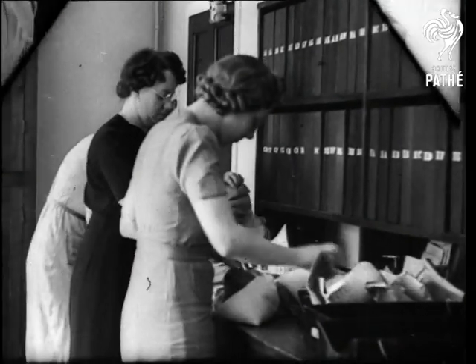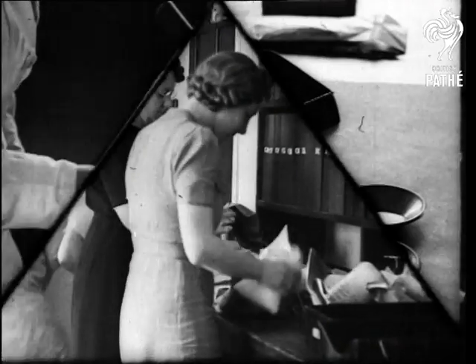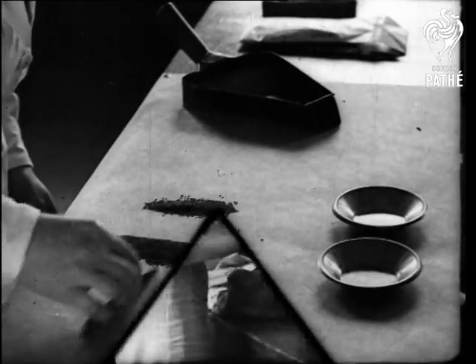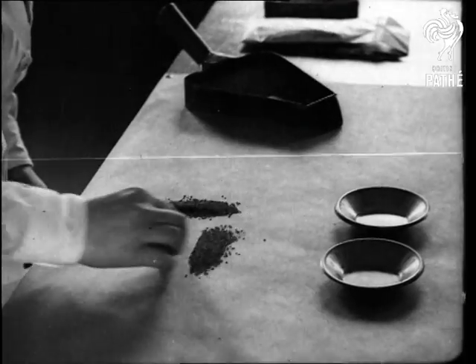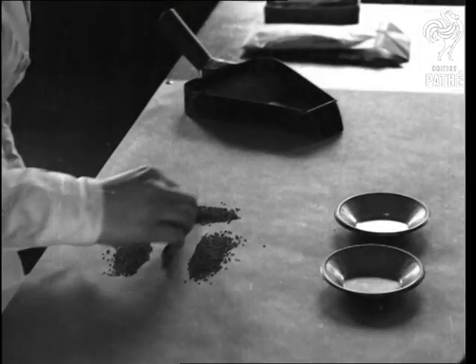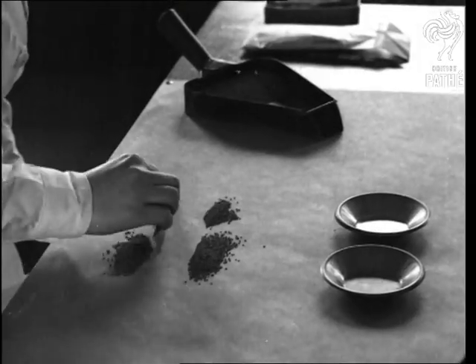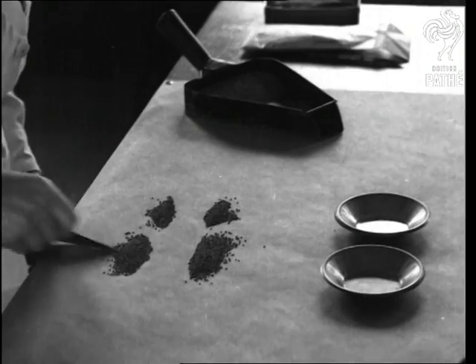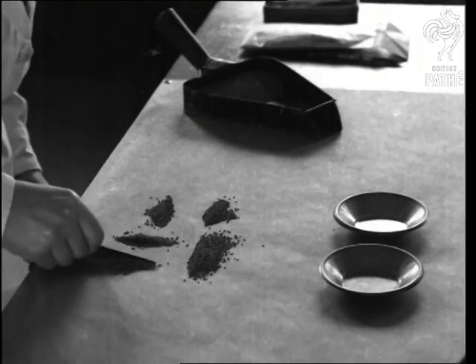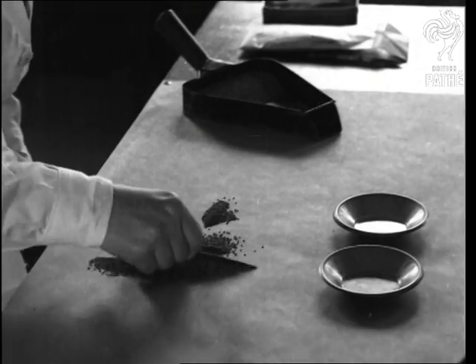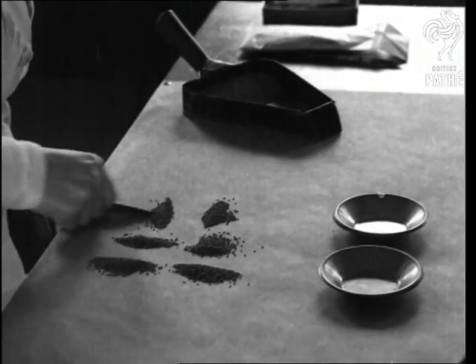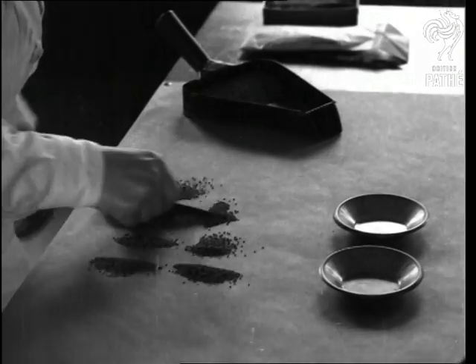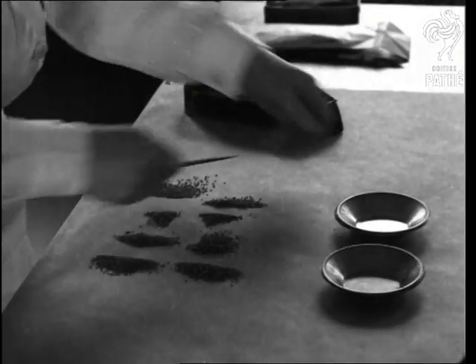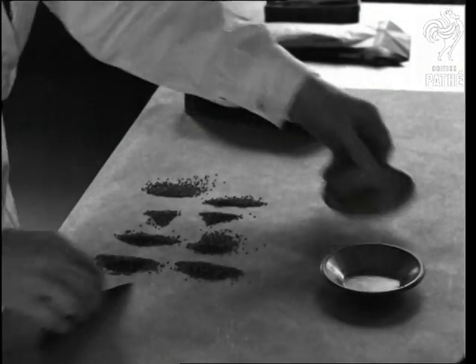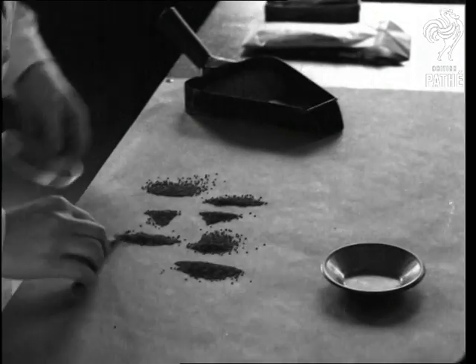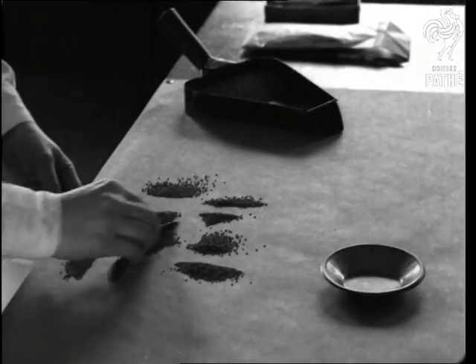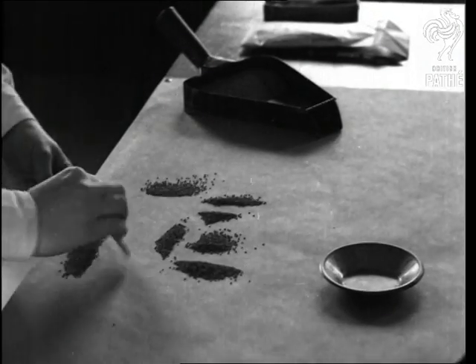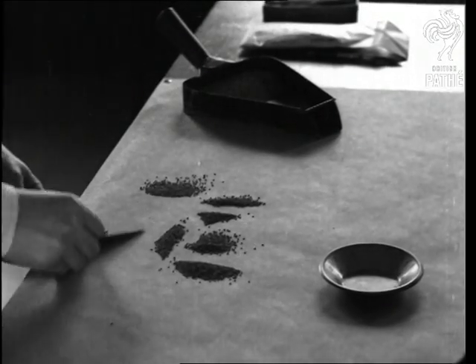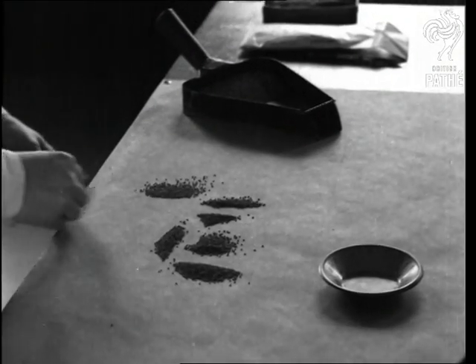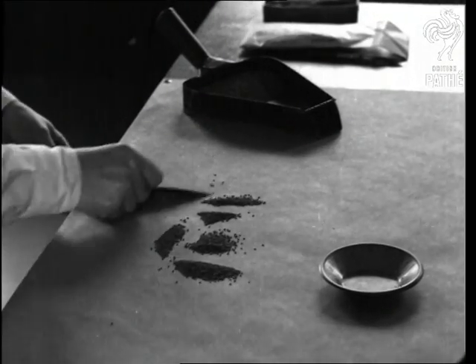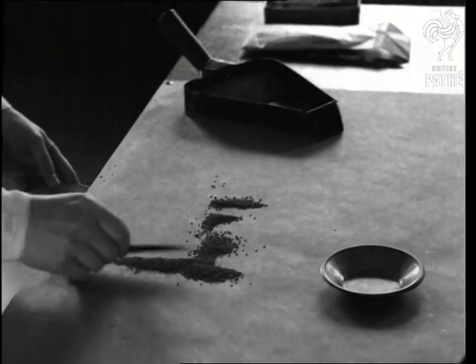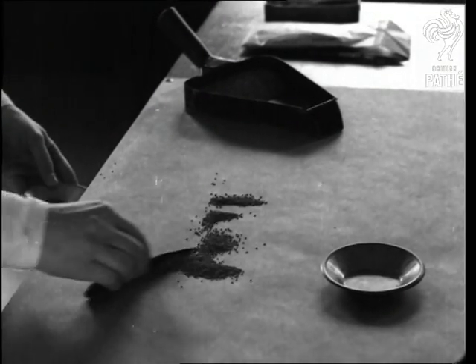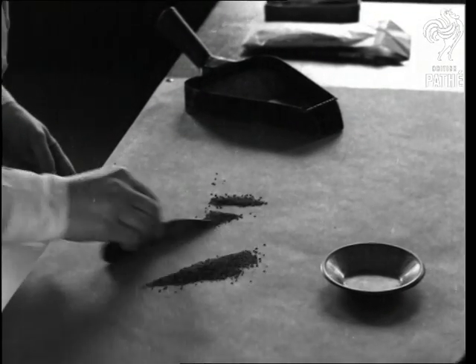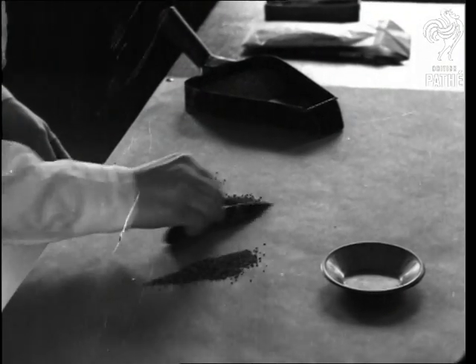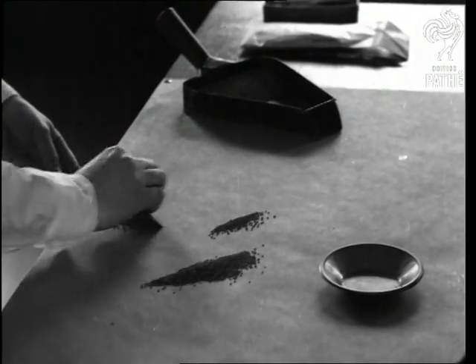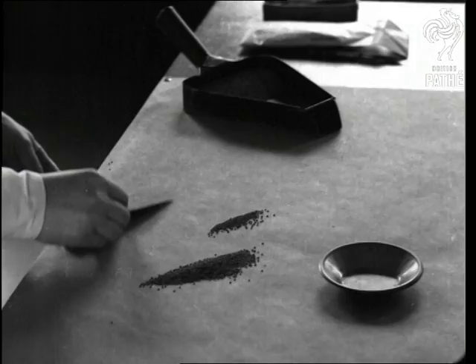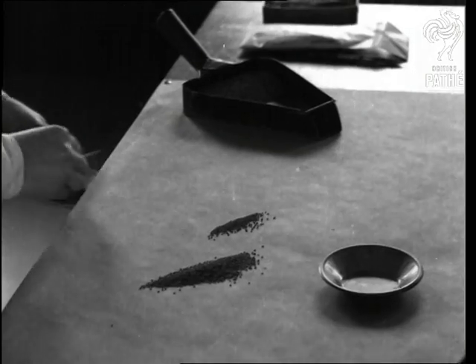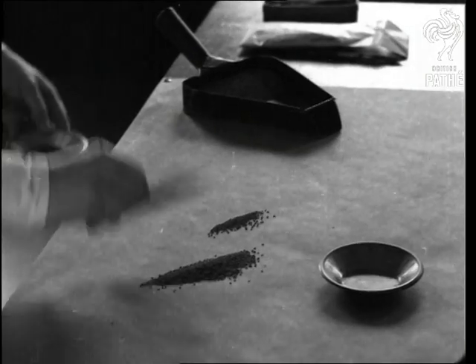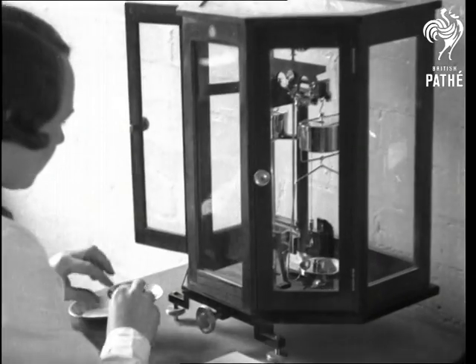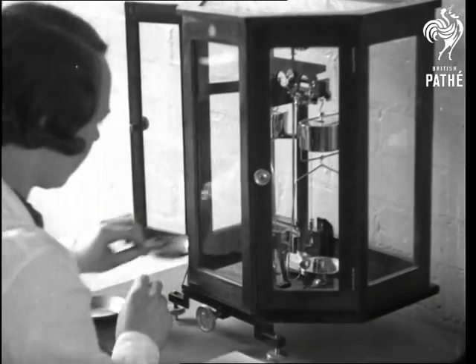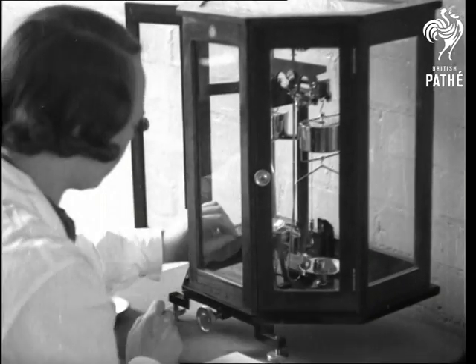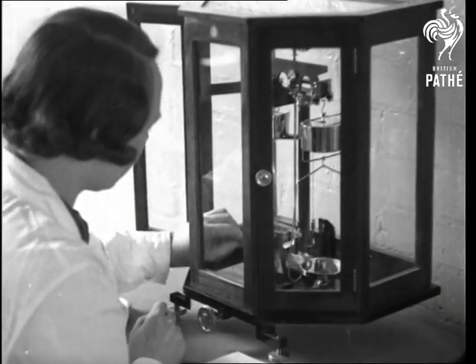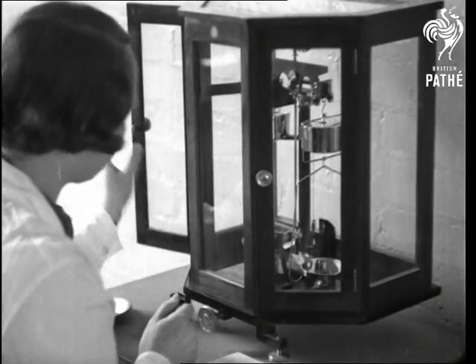A process of continuous halving of the bulk samples sent to the station gives the right quantity for analysis. Then it's weighed, and the weight depends on the size of the seed.